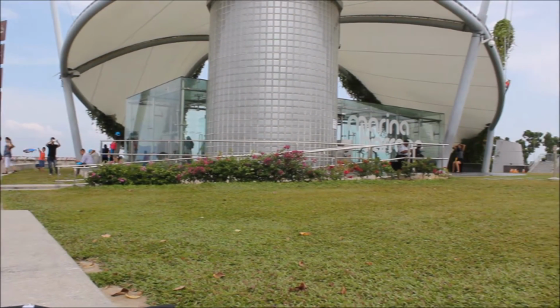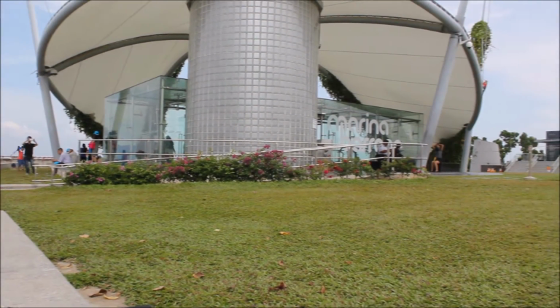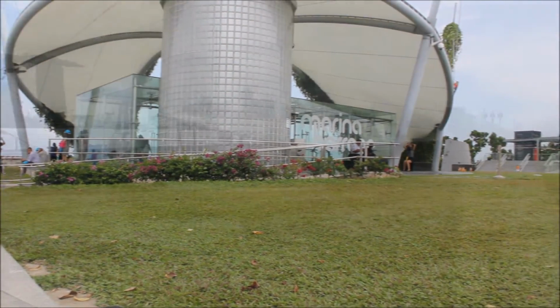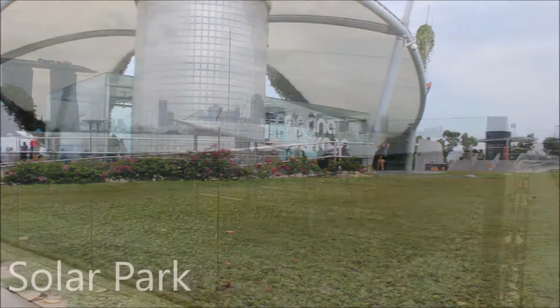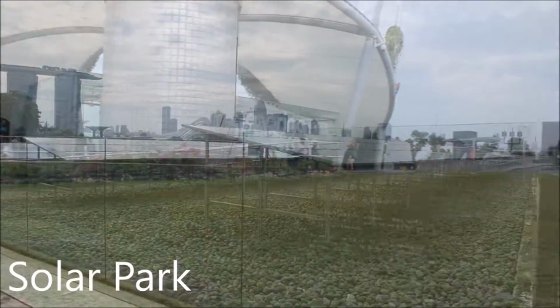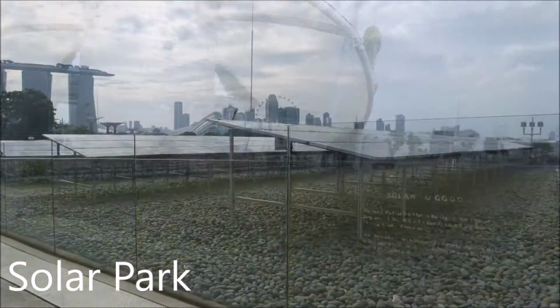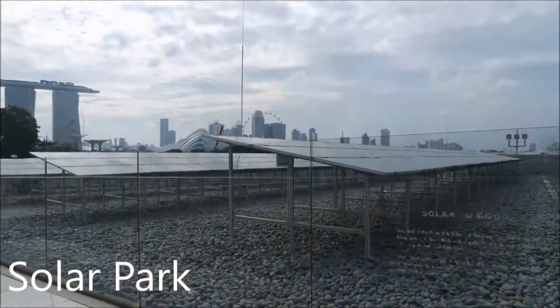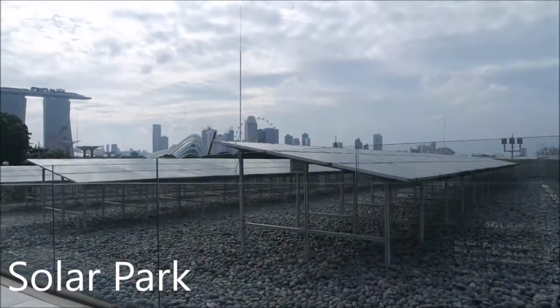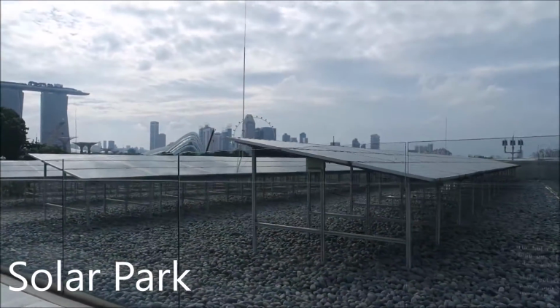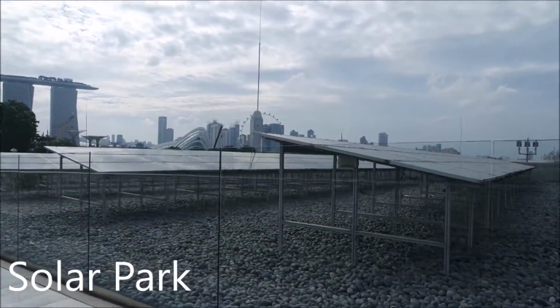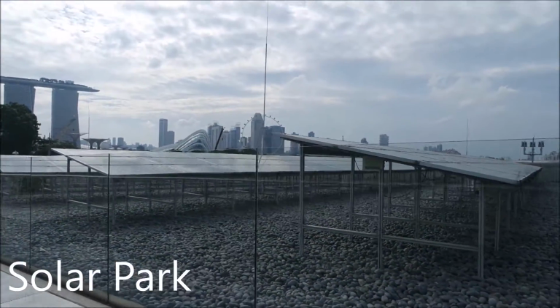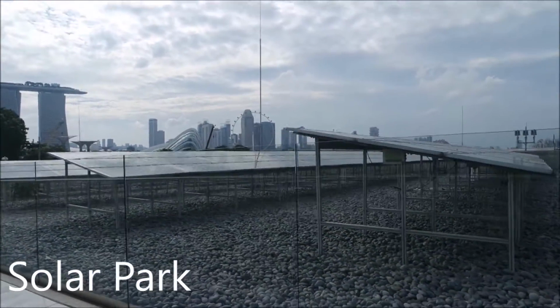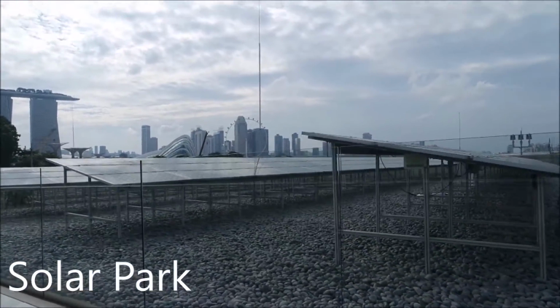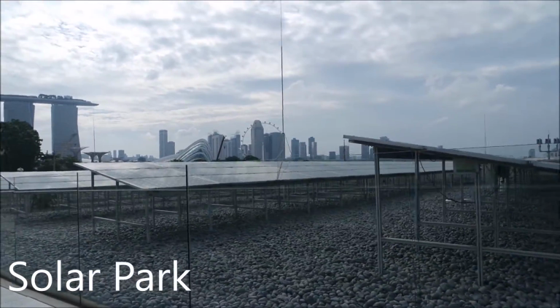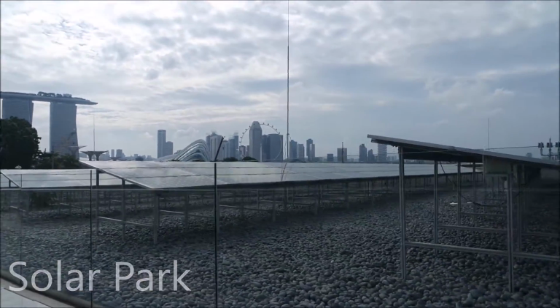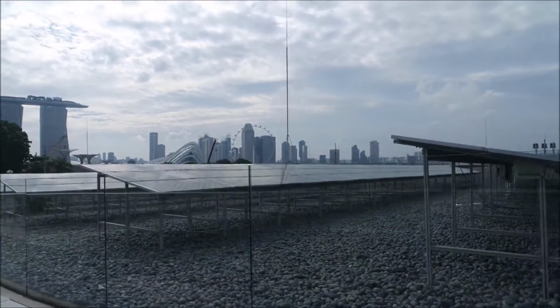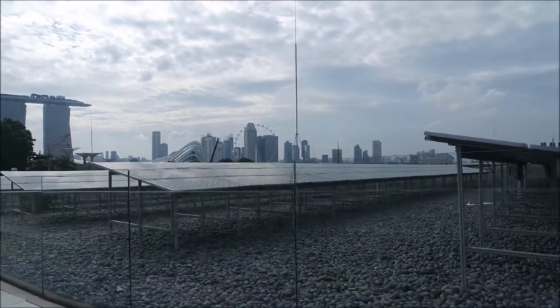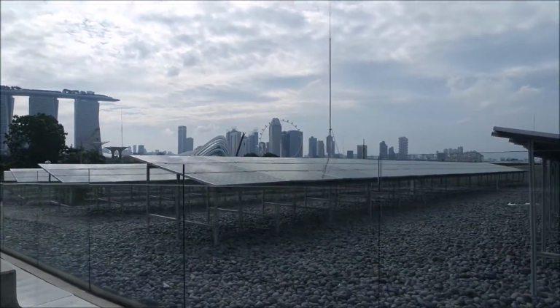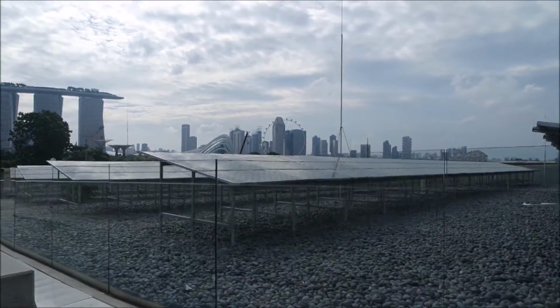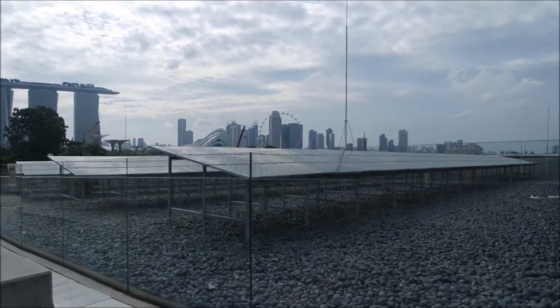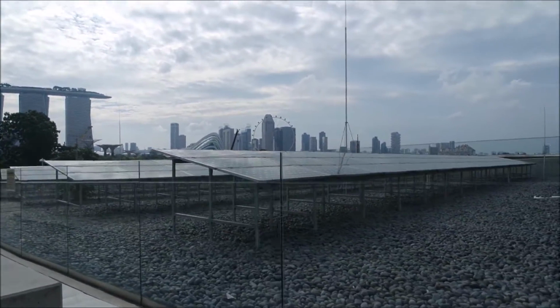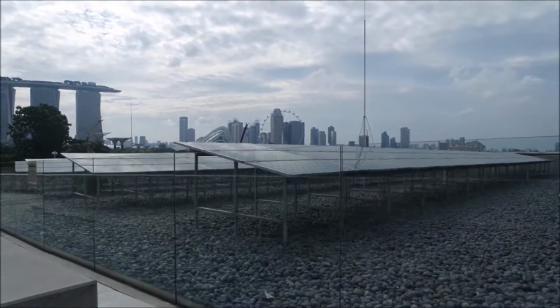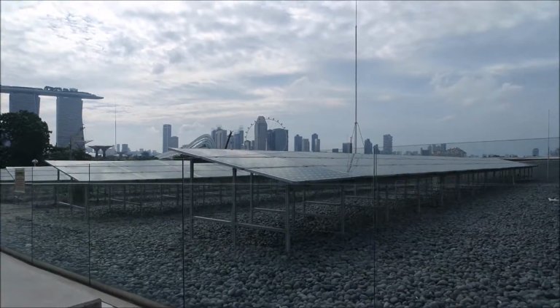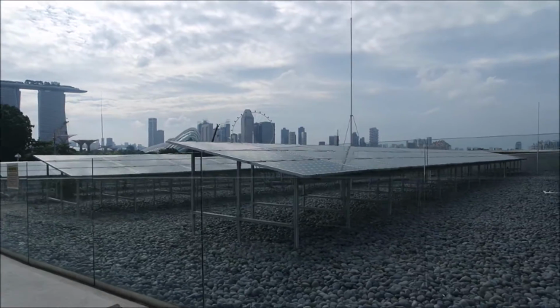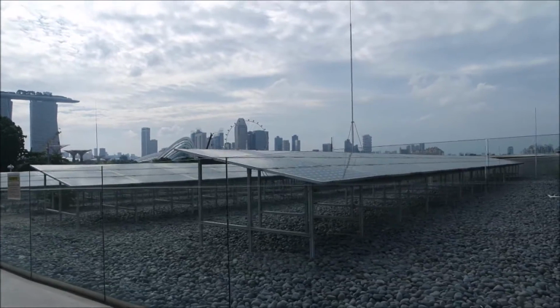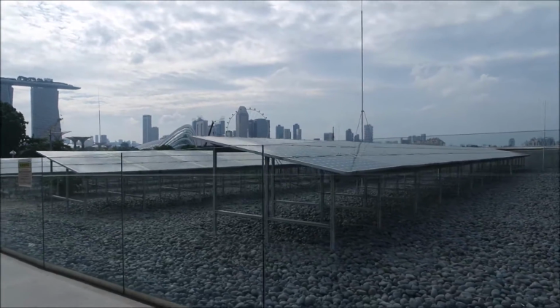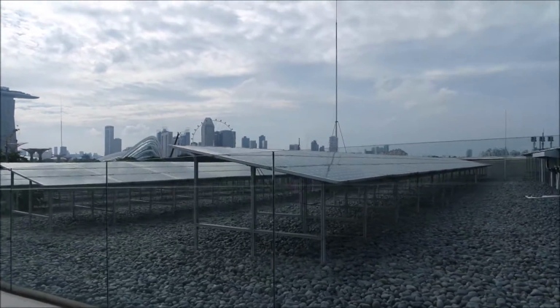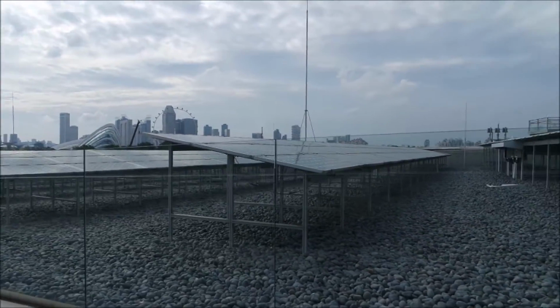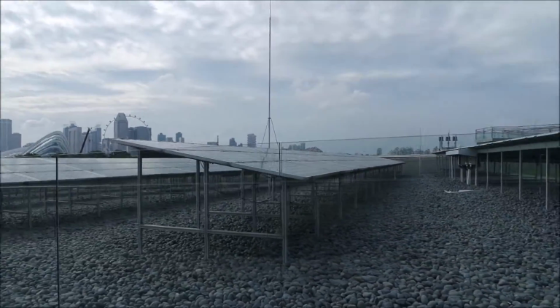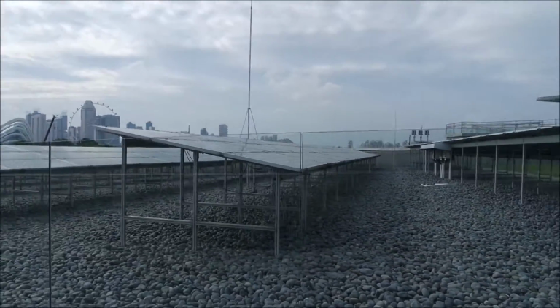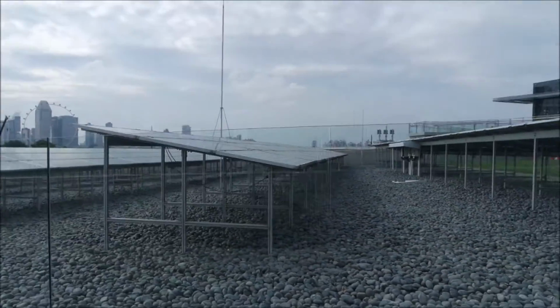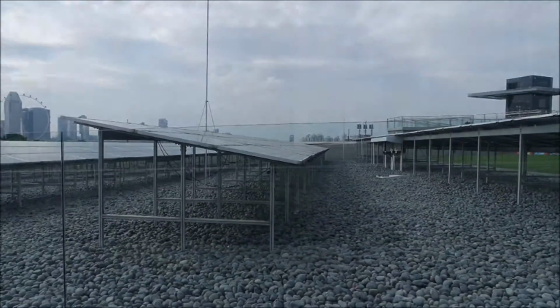On the green roof, there is also a solar park which is one of the largest in Singapore. There are a total of 405 panels which supplement the daytime electricity needed for the building.